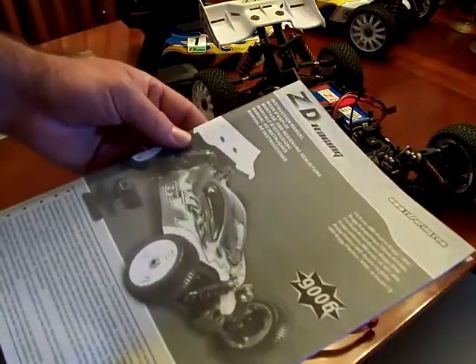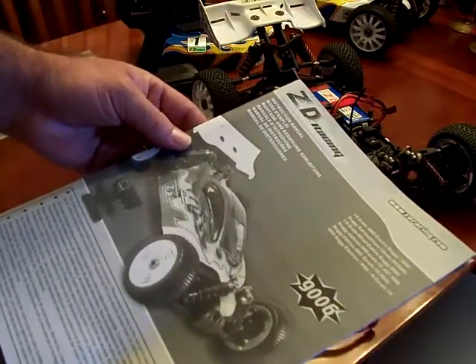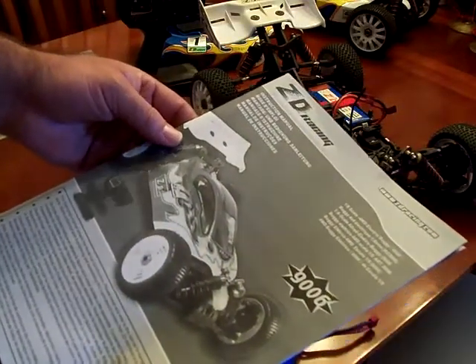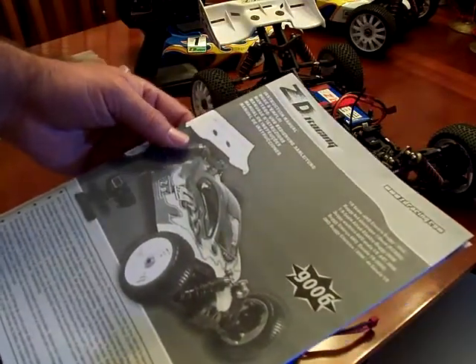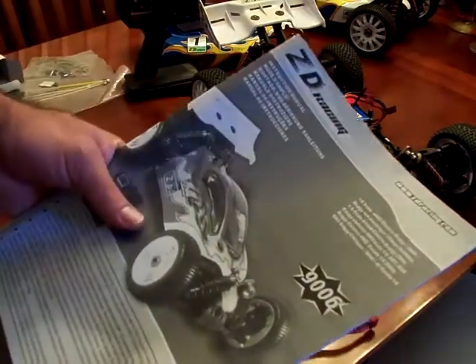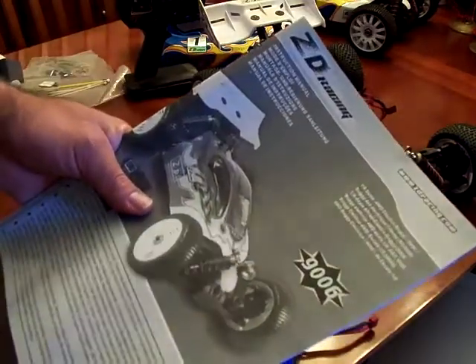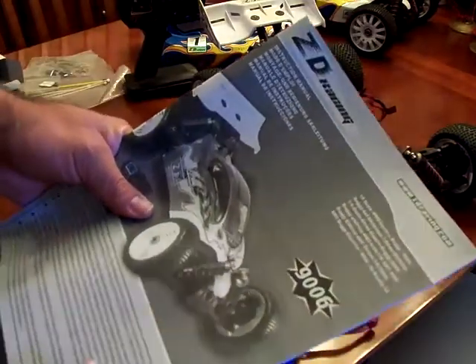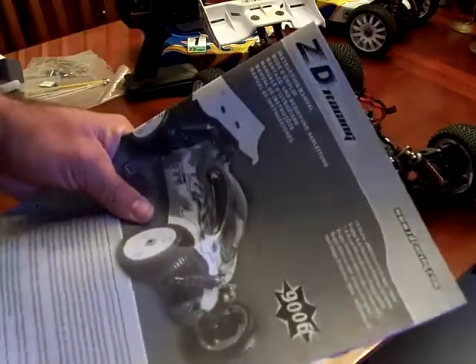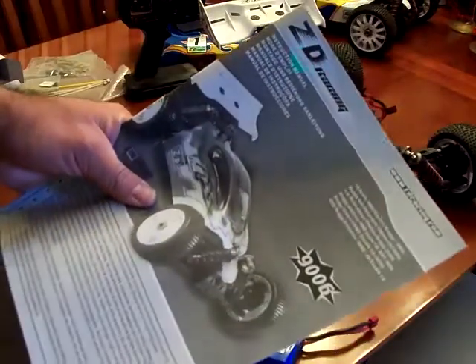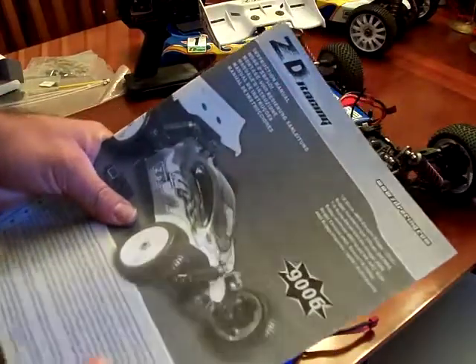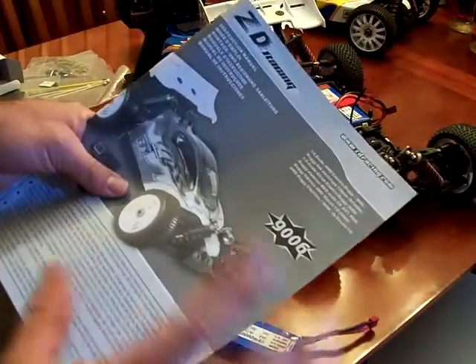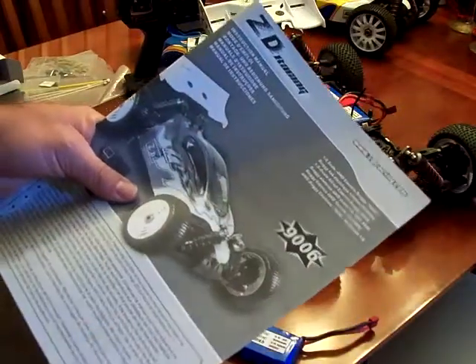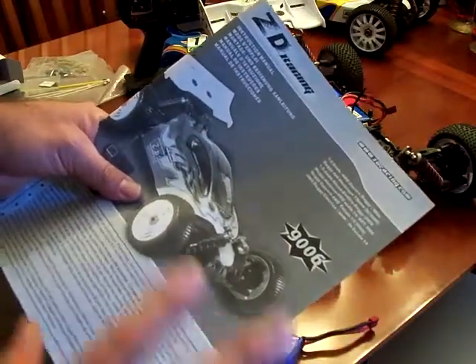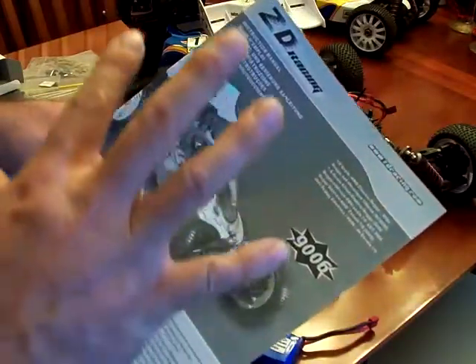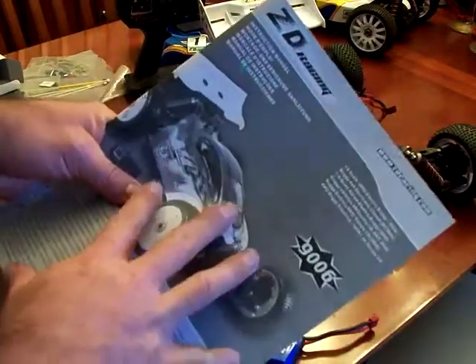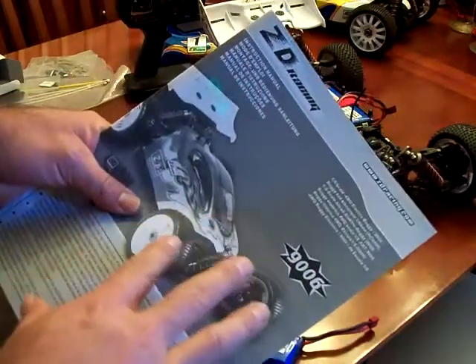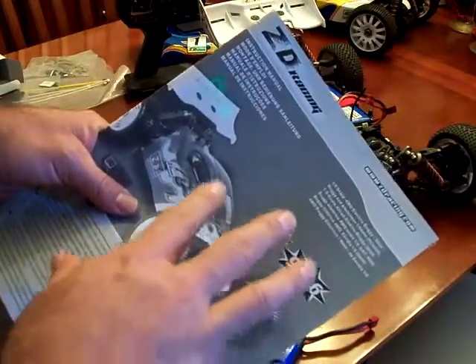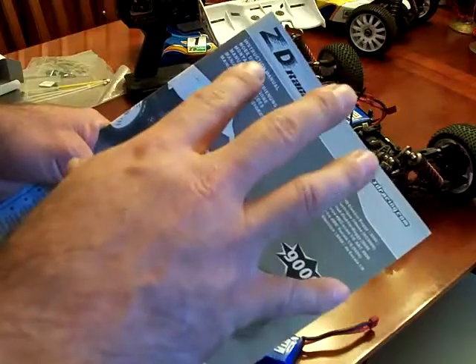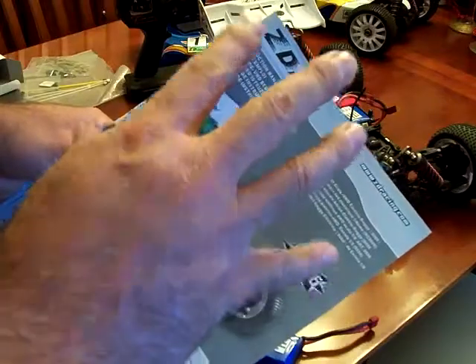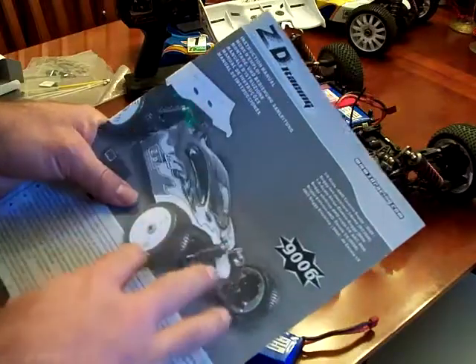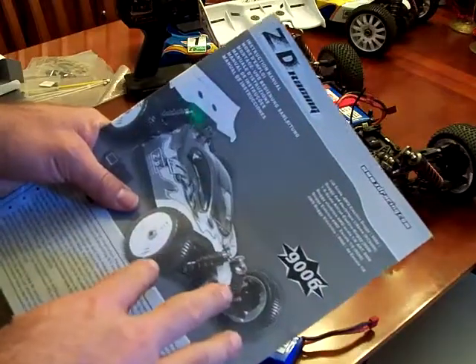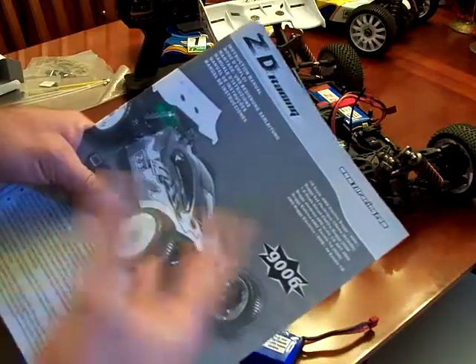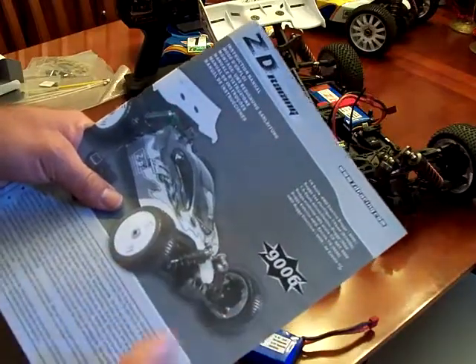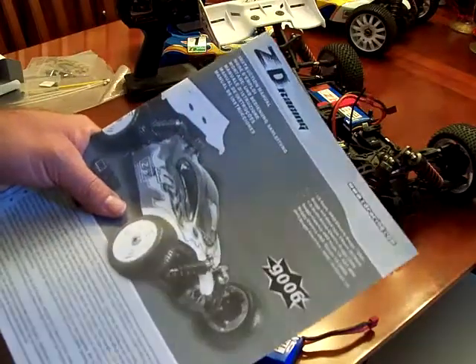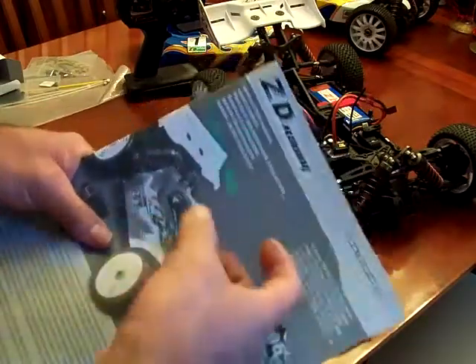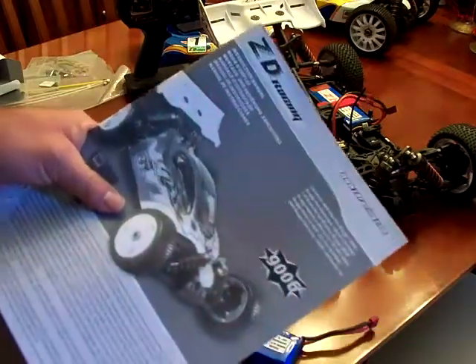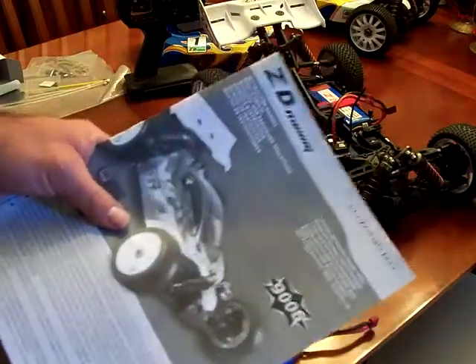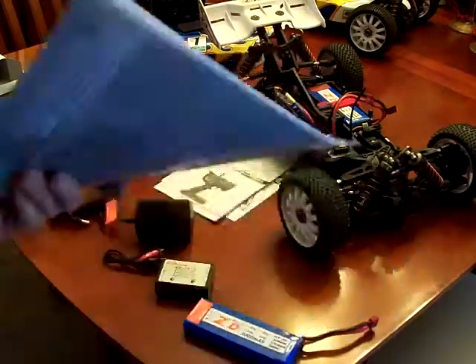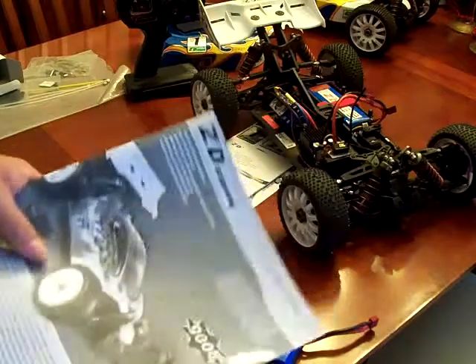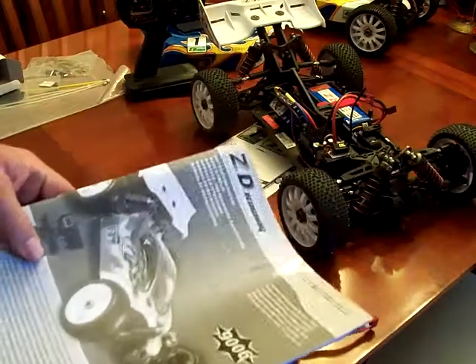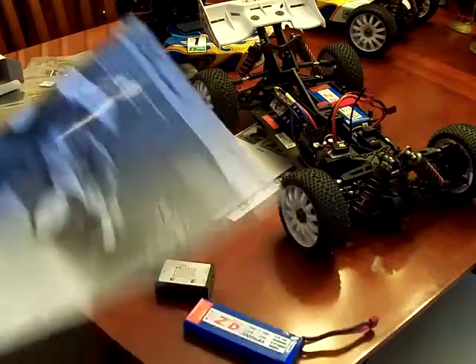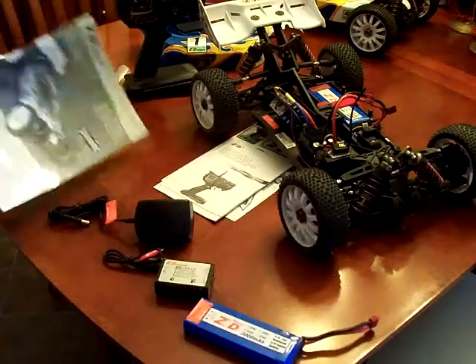Parts don't seem compatible with other brands. I checked an Ofna car and a Hamoto car, and neither of those parts seem to work. But the good news is there are at least three or four companies within the US that are selling ZD Racing parts currently, so part support should not be an issue.